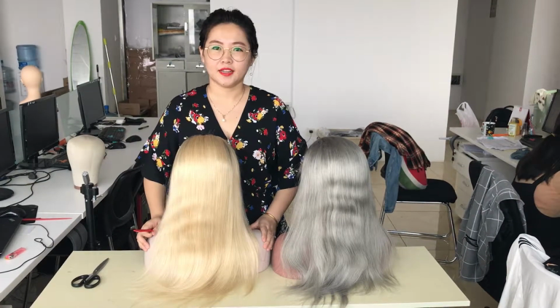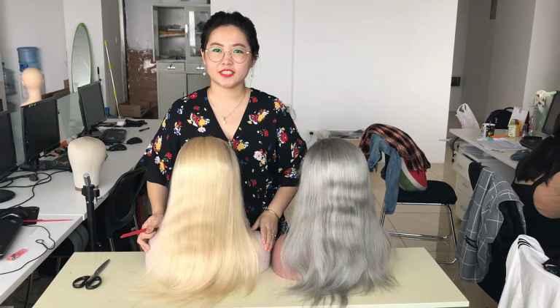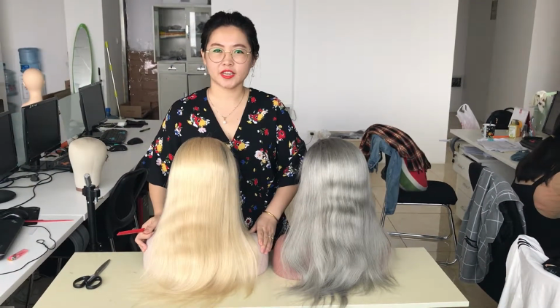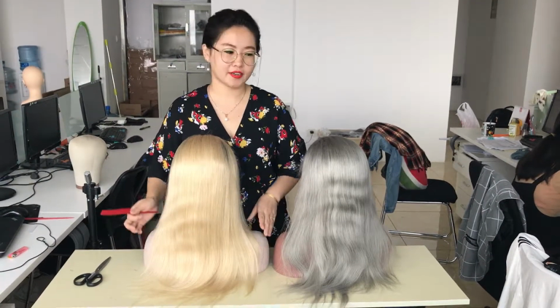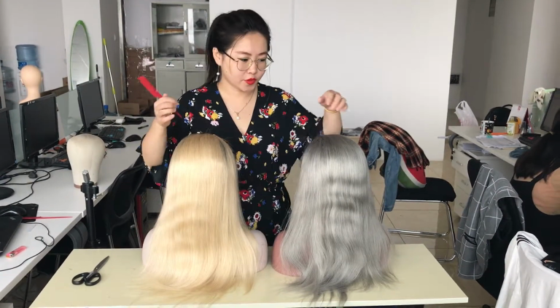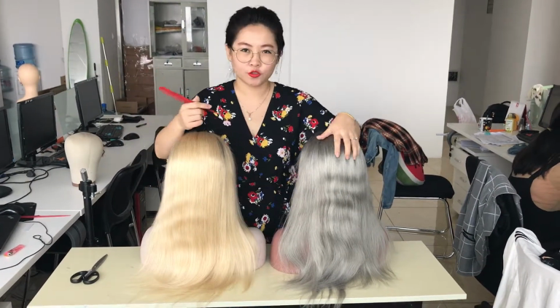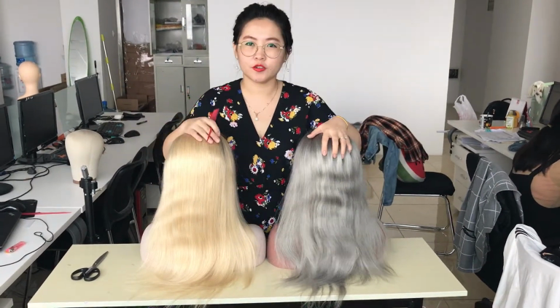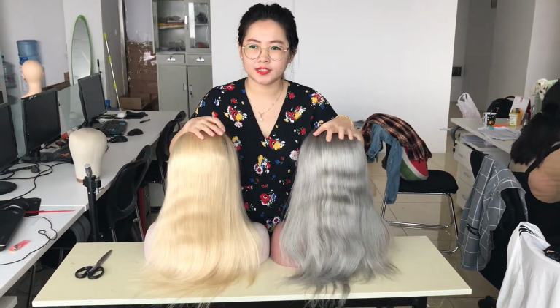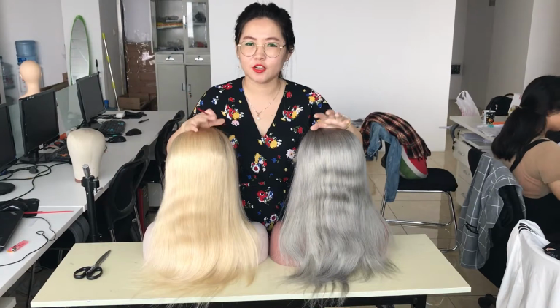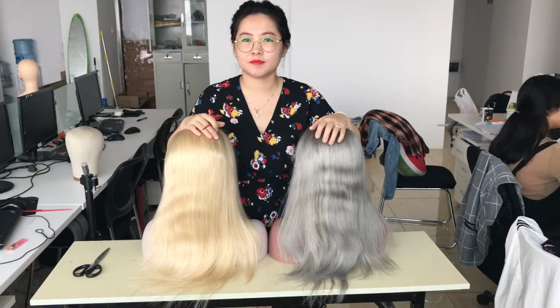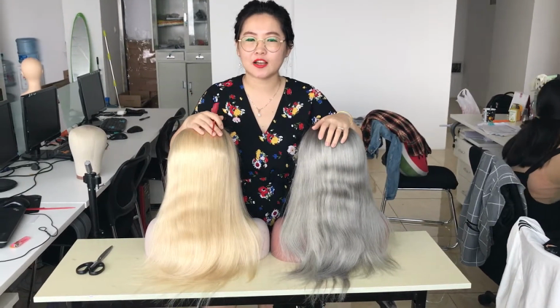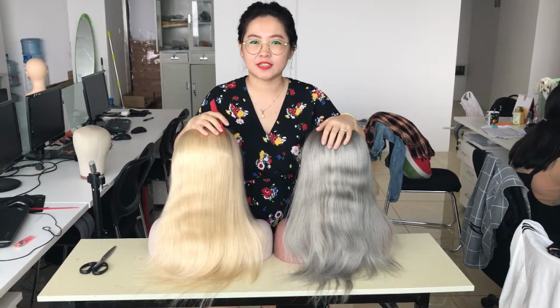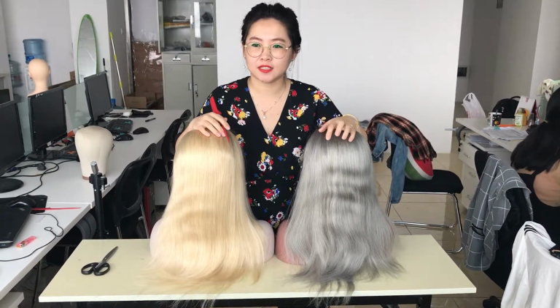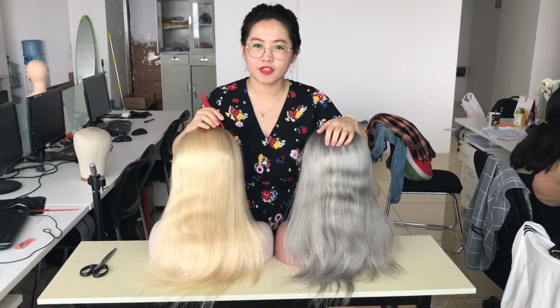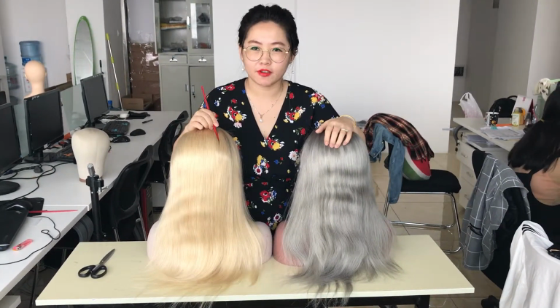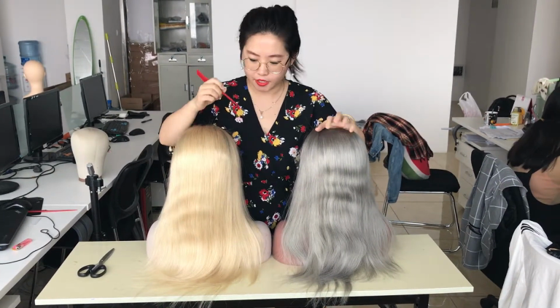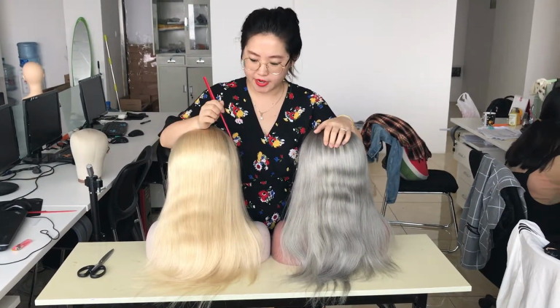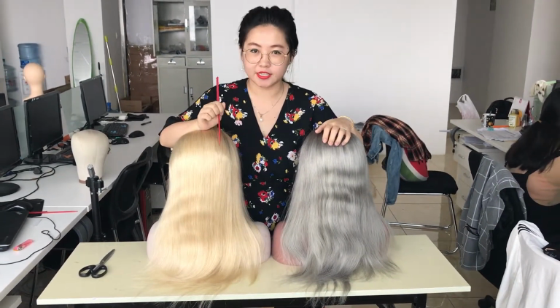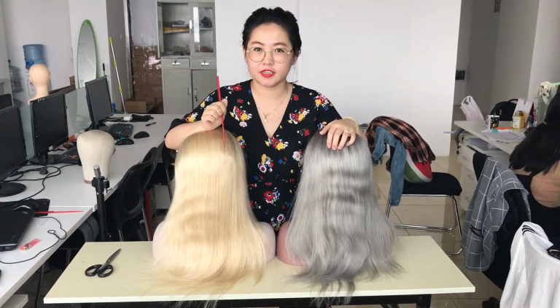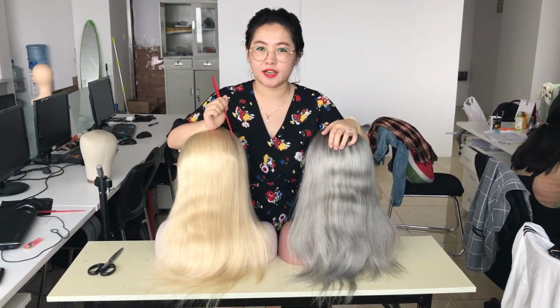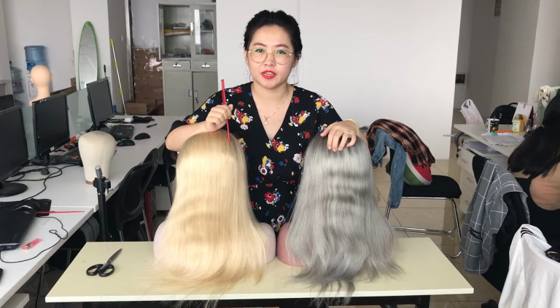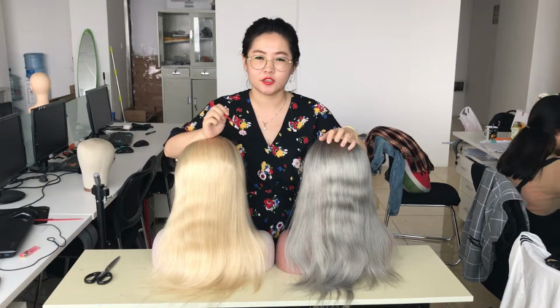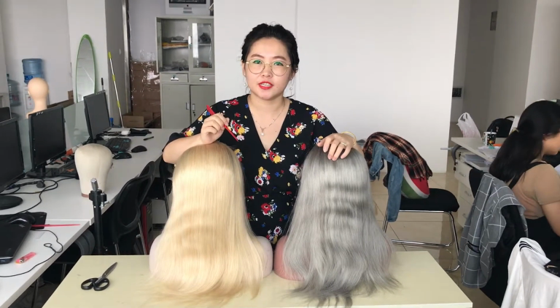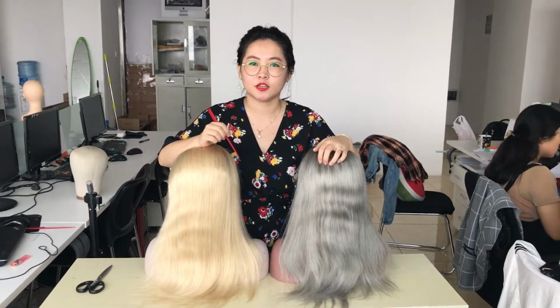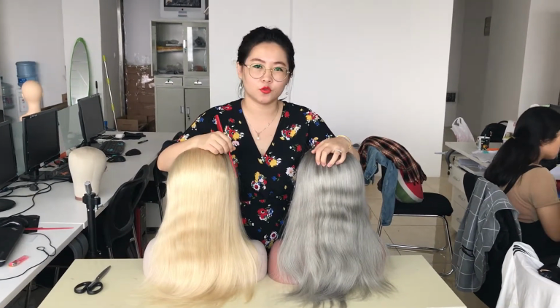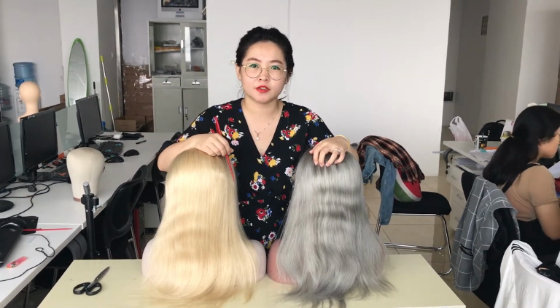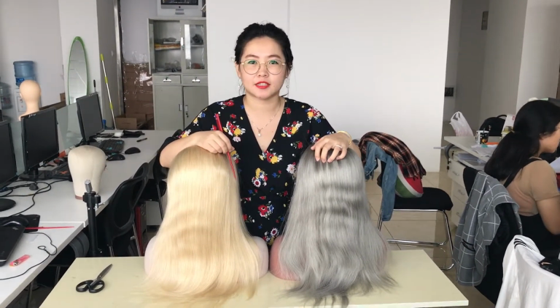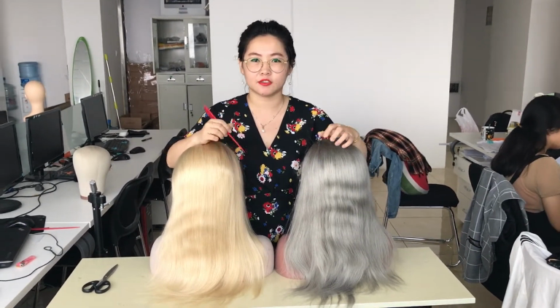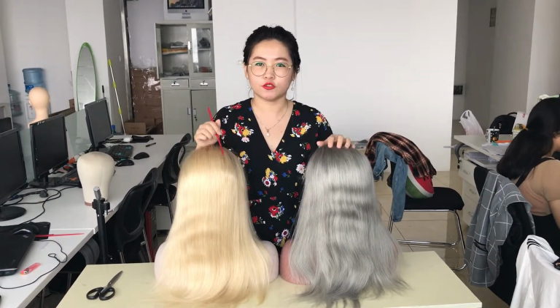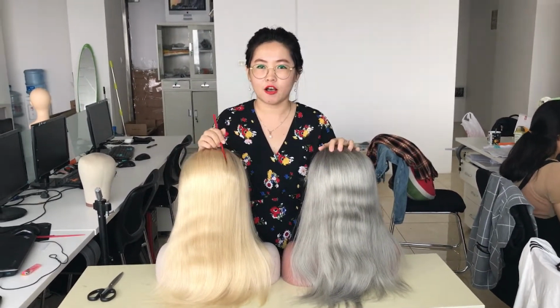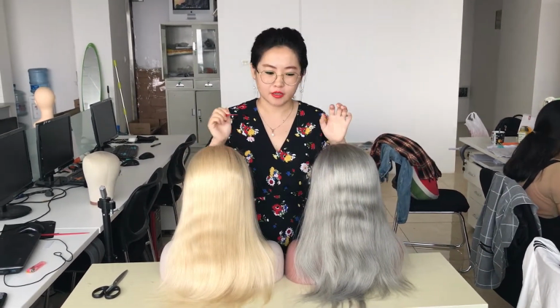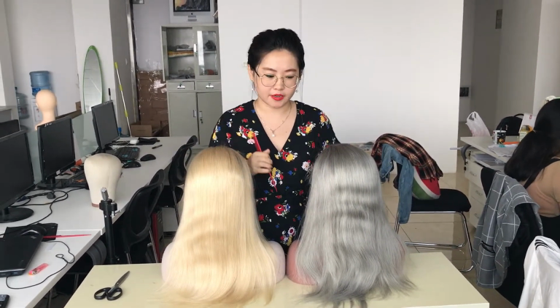Hello, this is Cooking Hair. We want to show you — we got some doubt about whether our green hair and 630 hair are human hair. So today I am going to do a burn test and show you how the hair is.